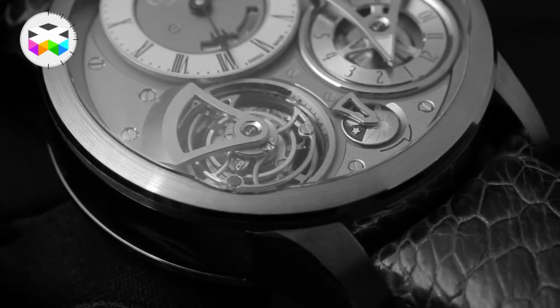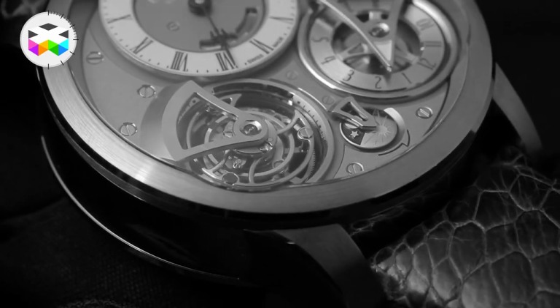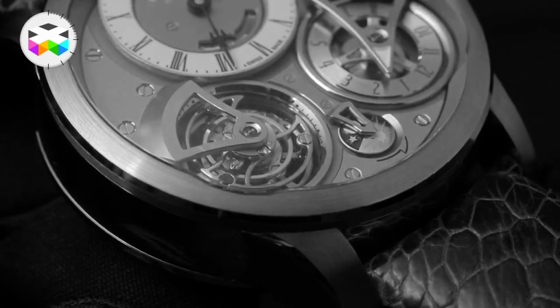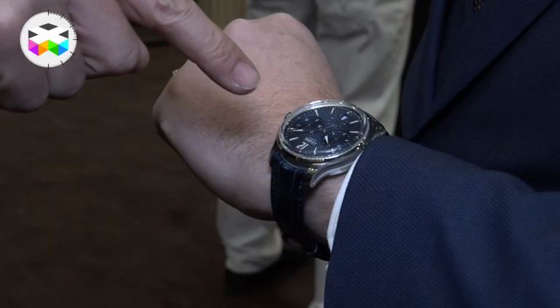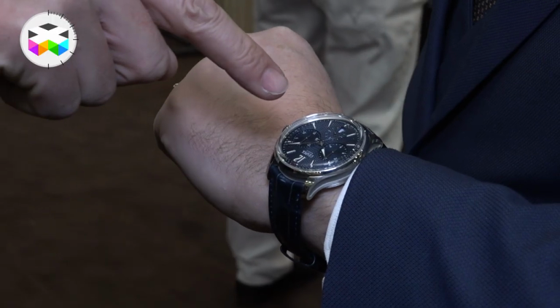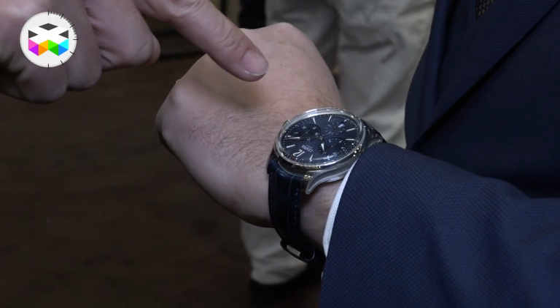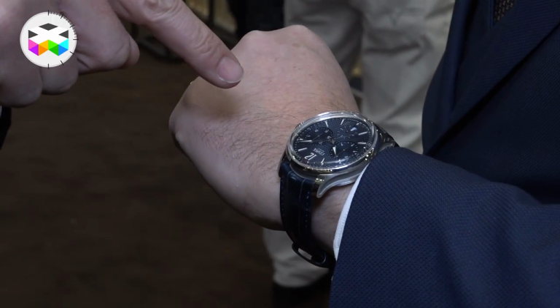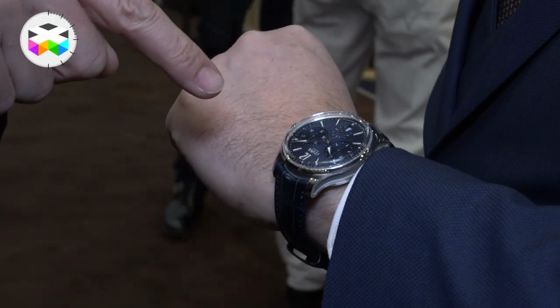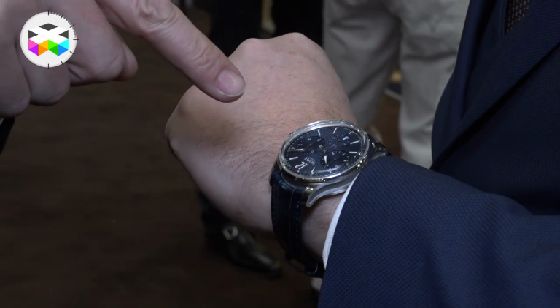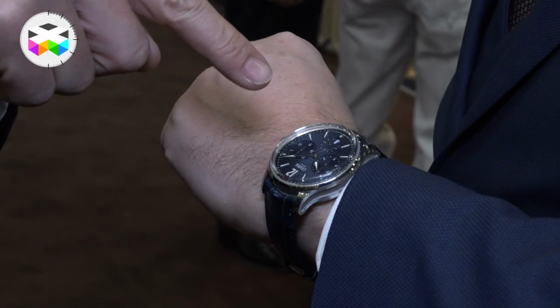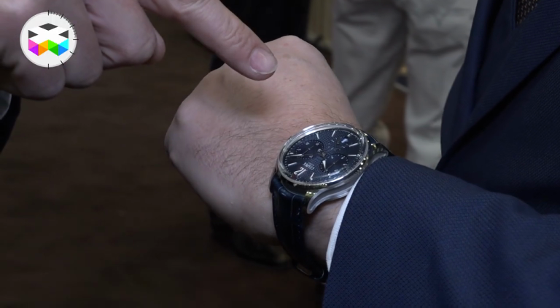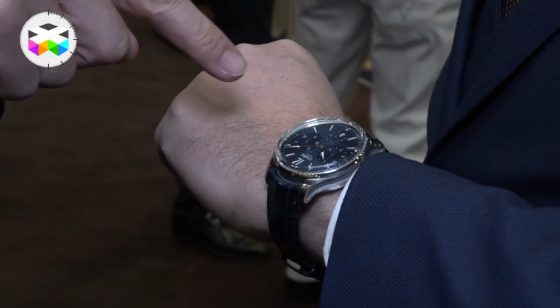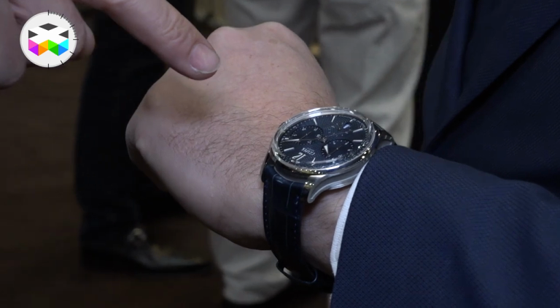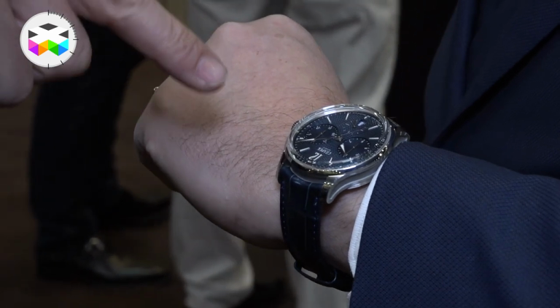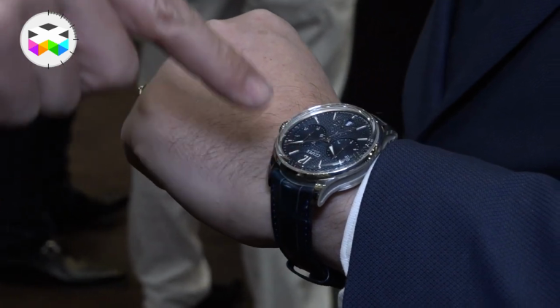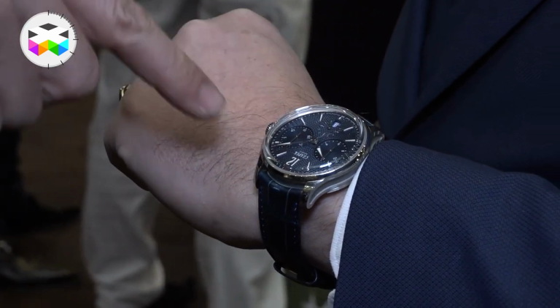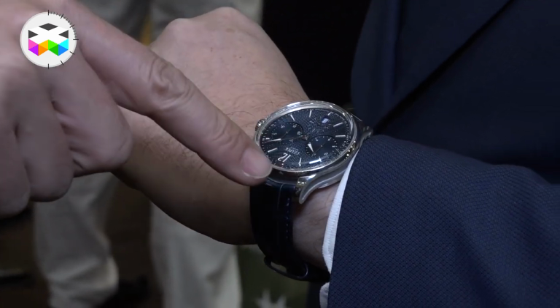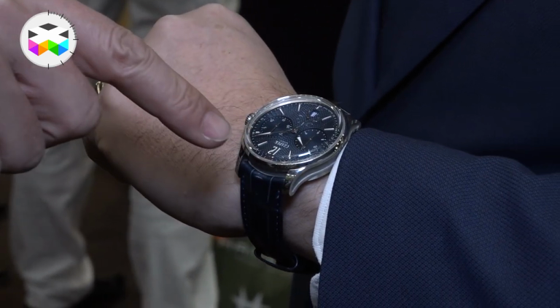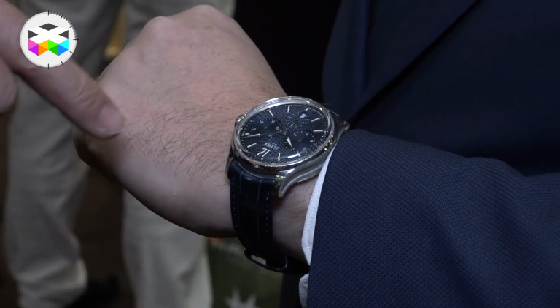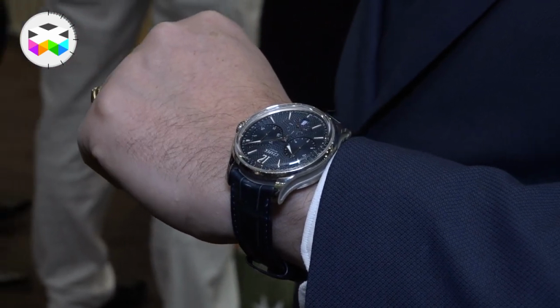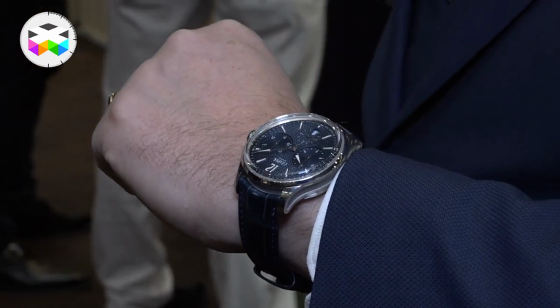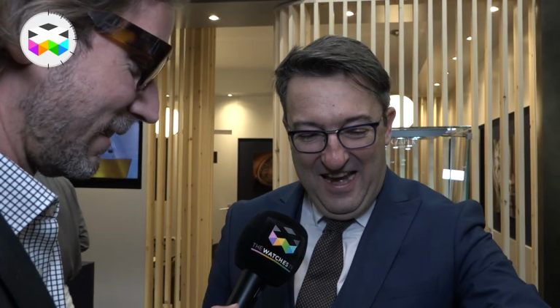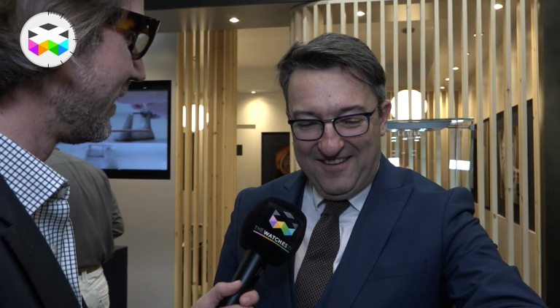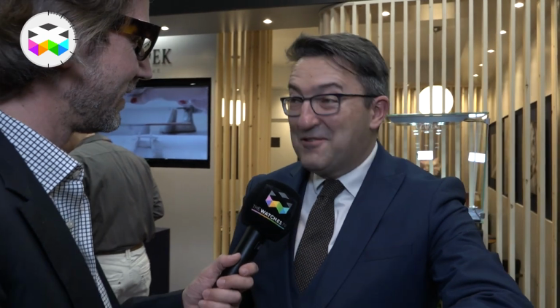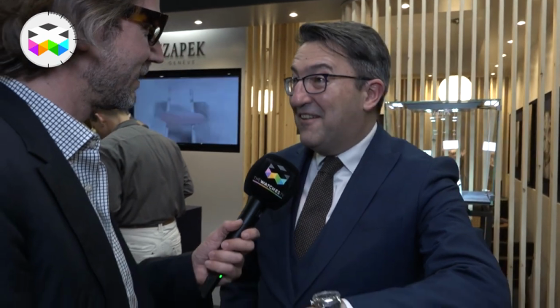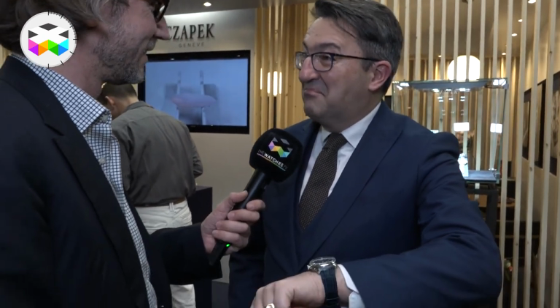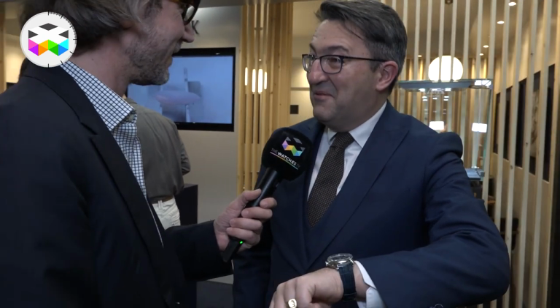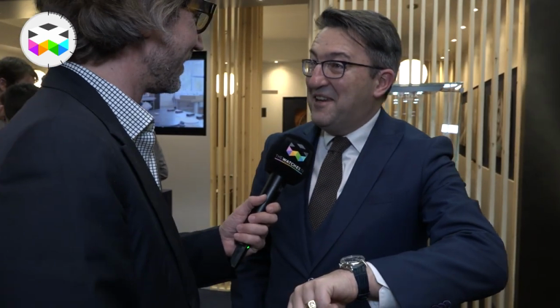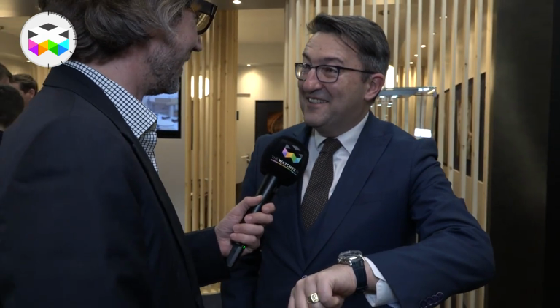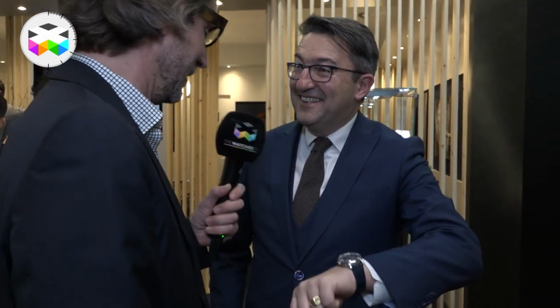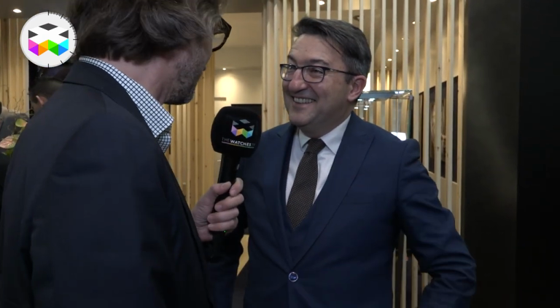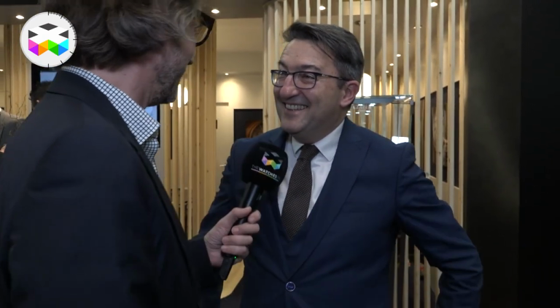So combining the beauty, the research, the craftsmanship of Gyoshi and Enamel, and the sporty side that was not yet expressed — that's how we did the chrono. And so far people seem to like it. I understand why.